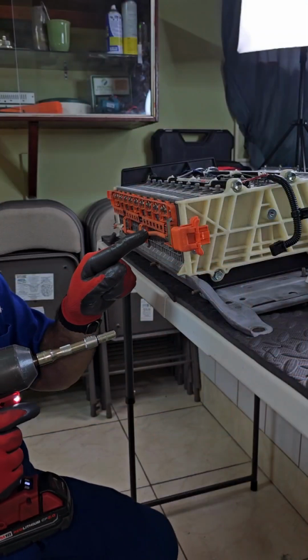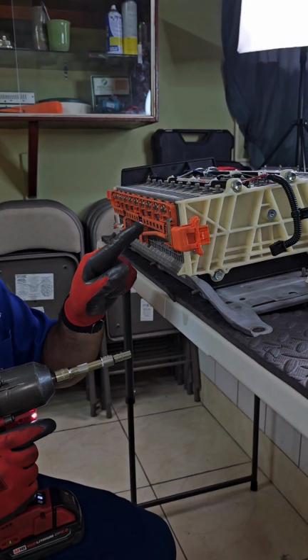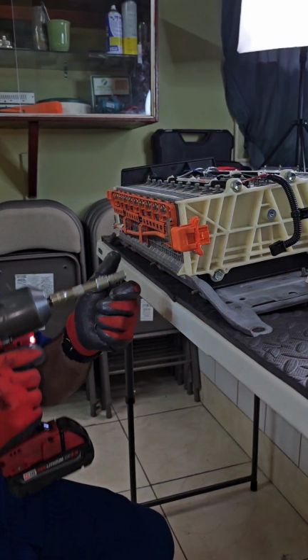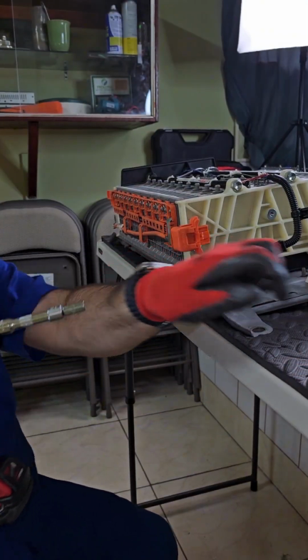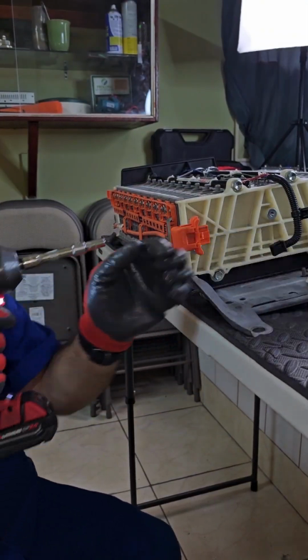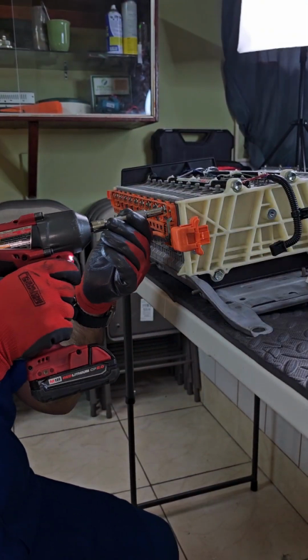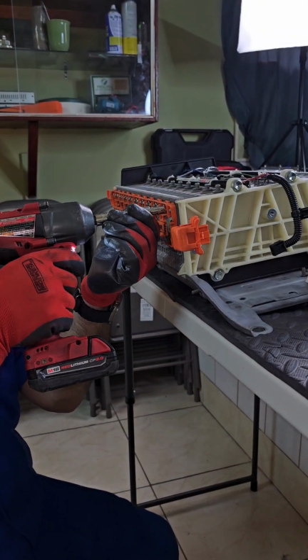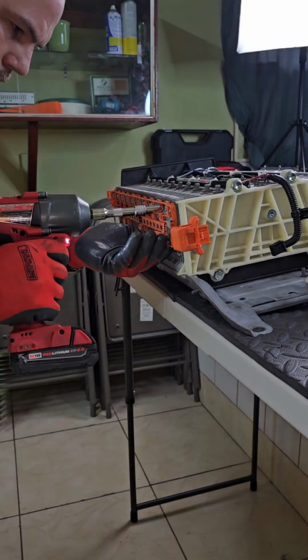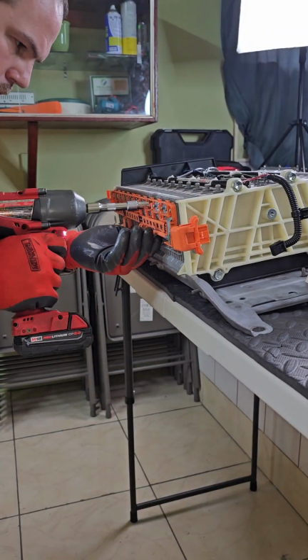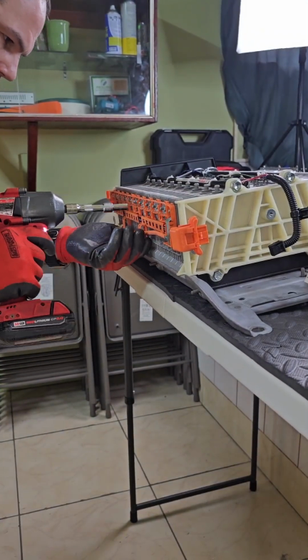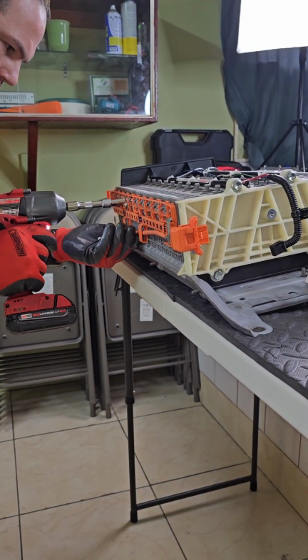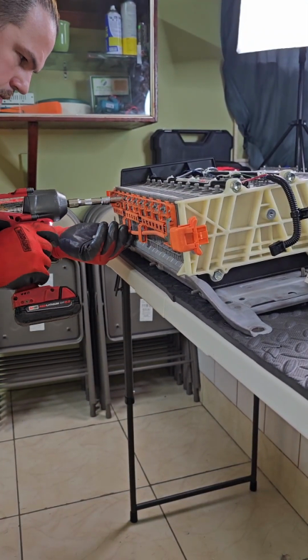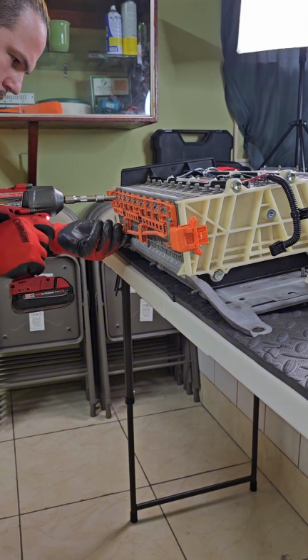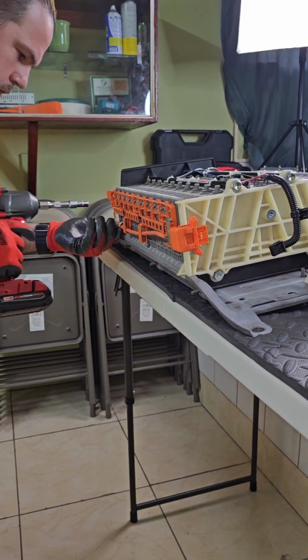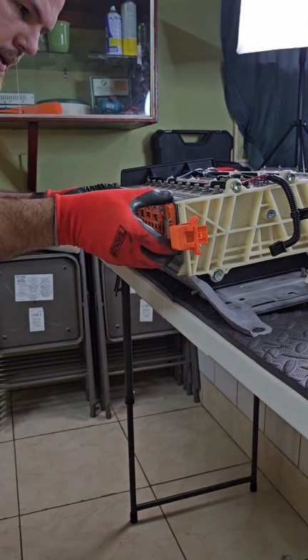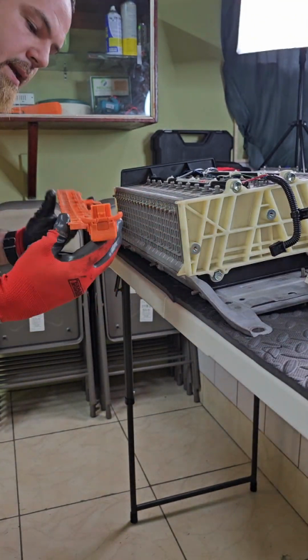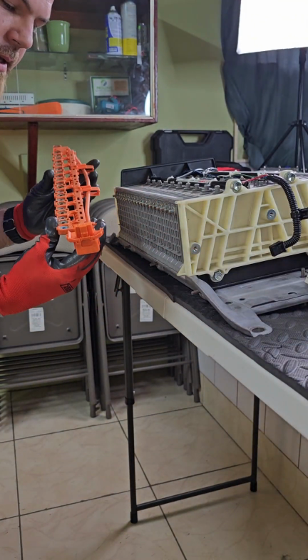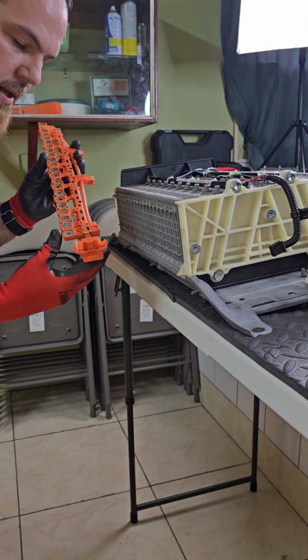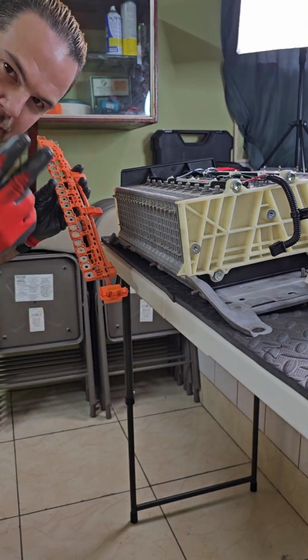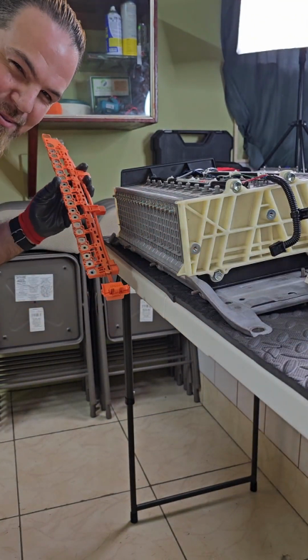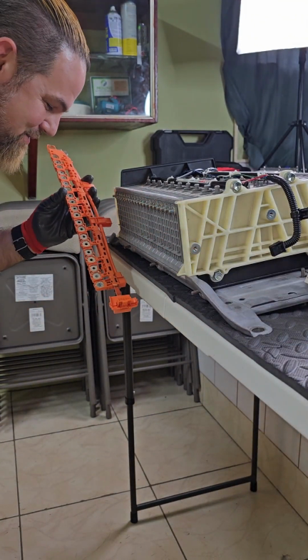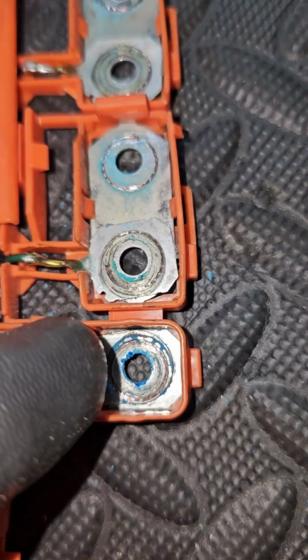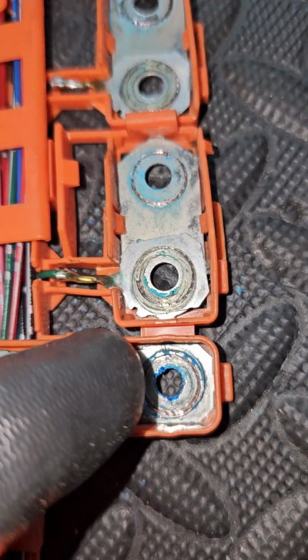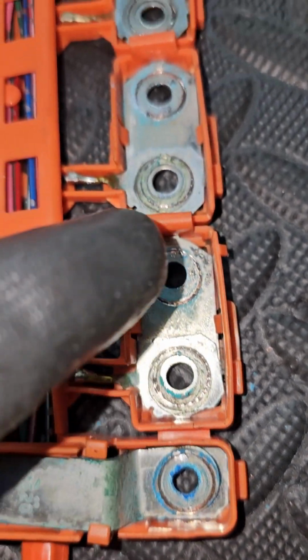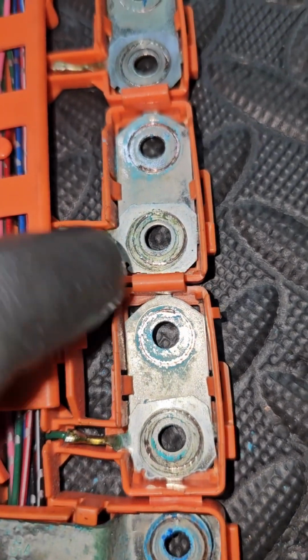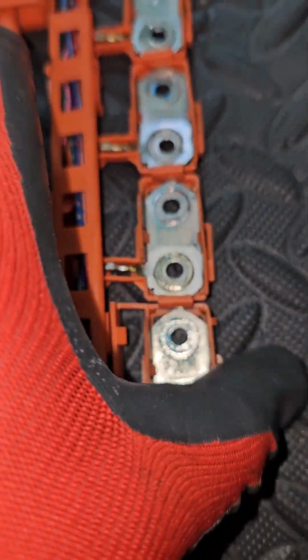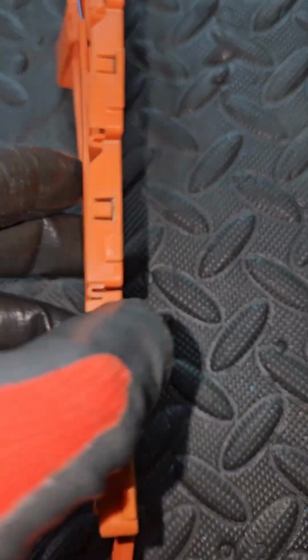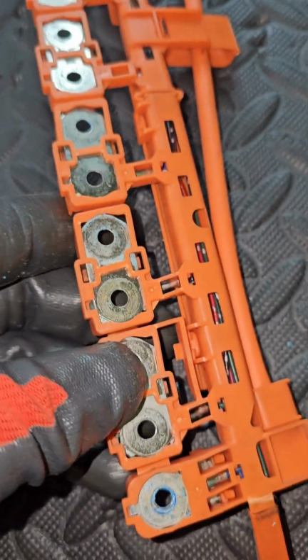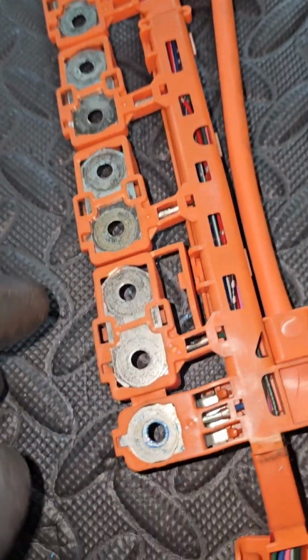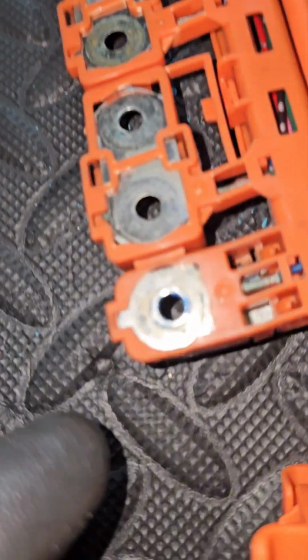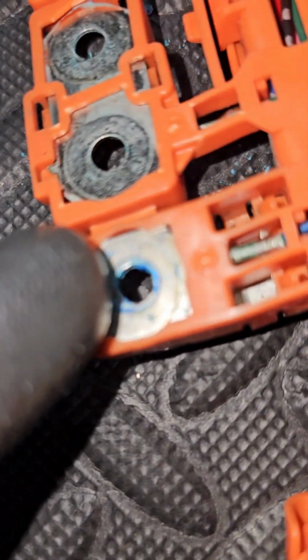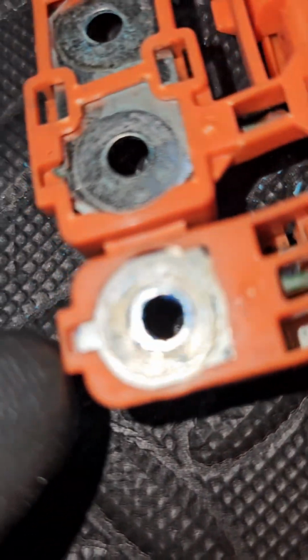I'm going to remove the voltage sensor of the battery. Let's take it out and come and see for yourself. This is the main negative, but the bus bar itself — let's see the part that touches the battery. Look.